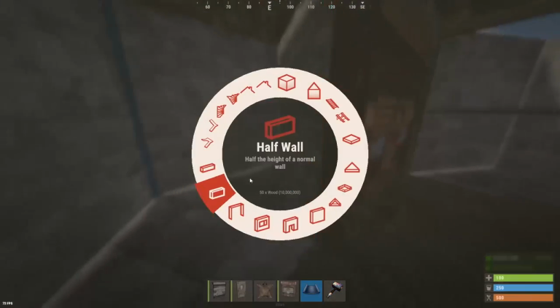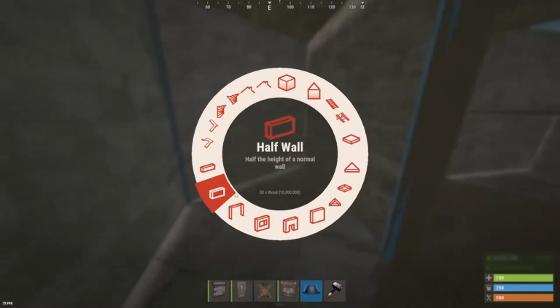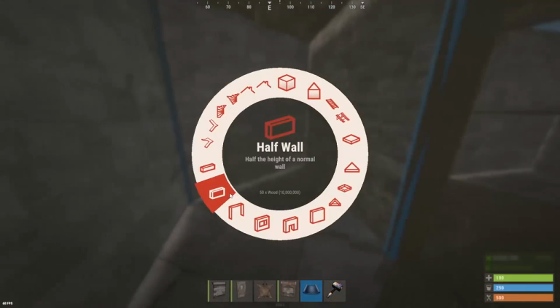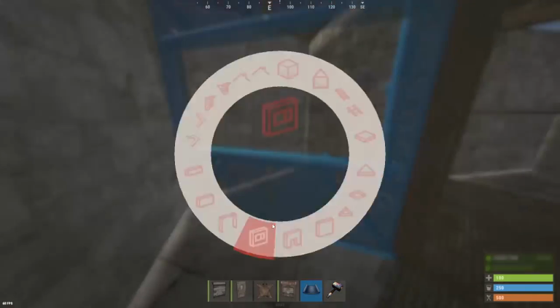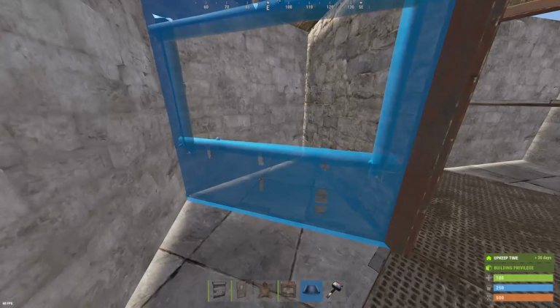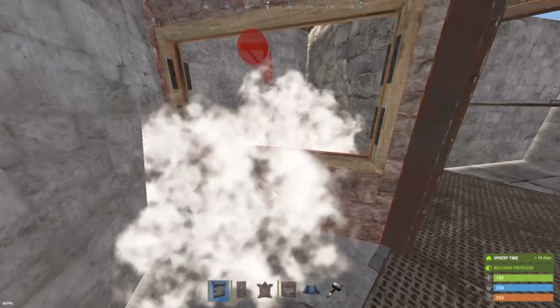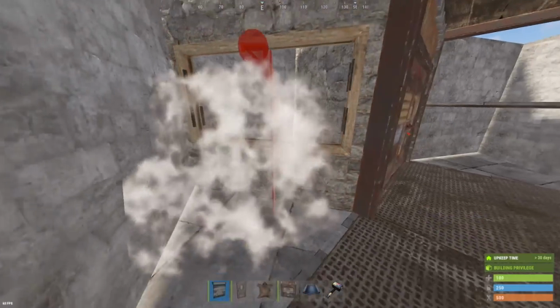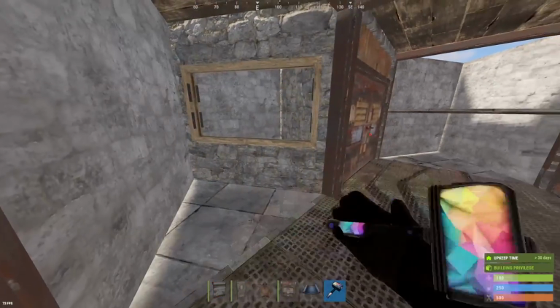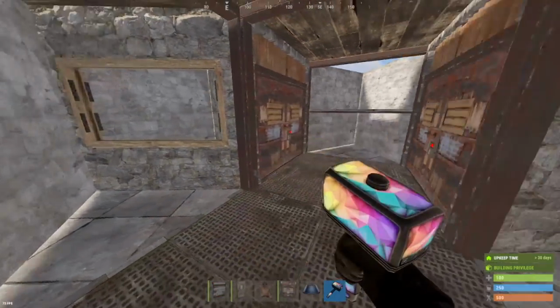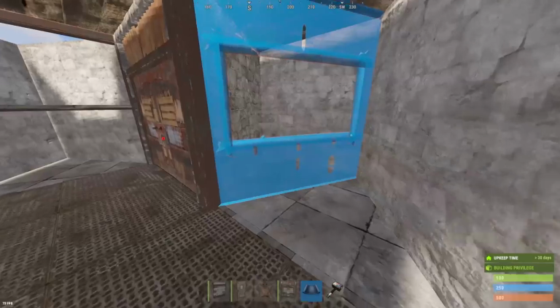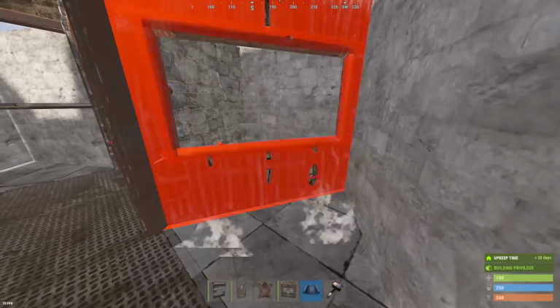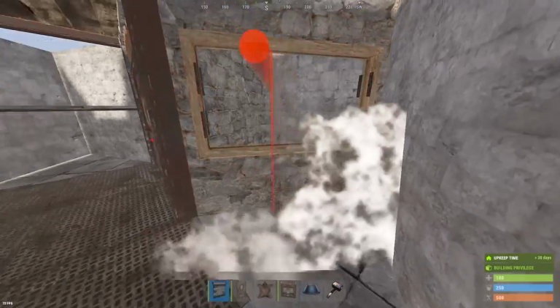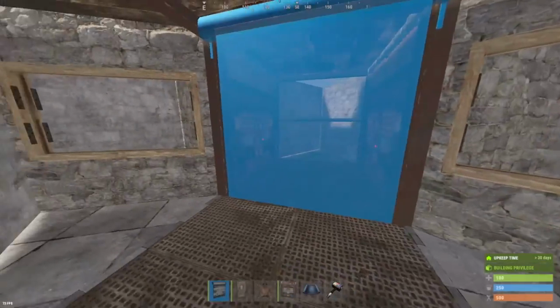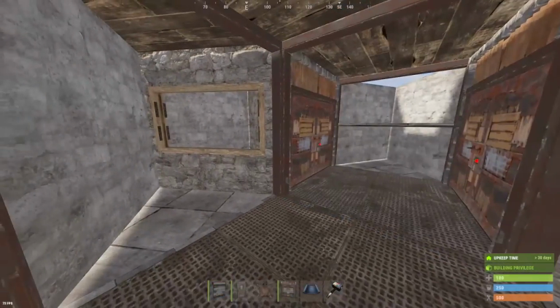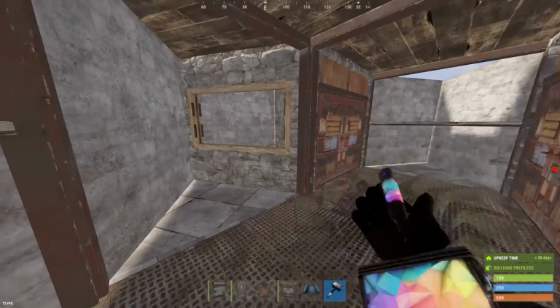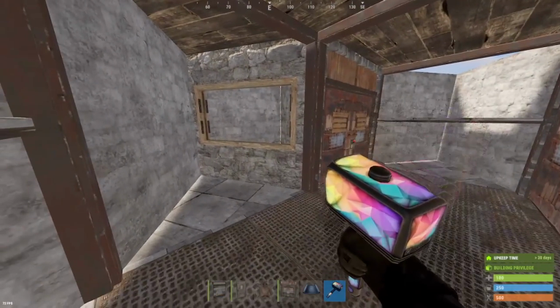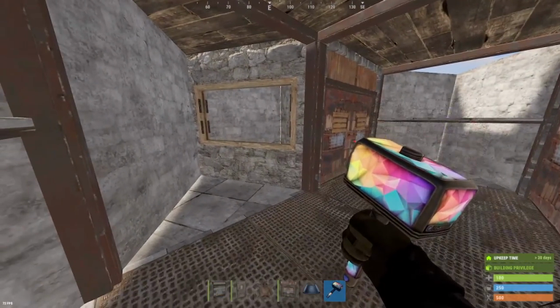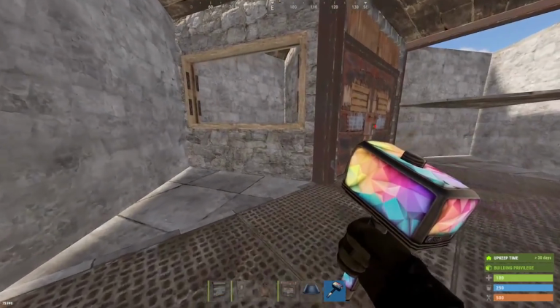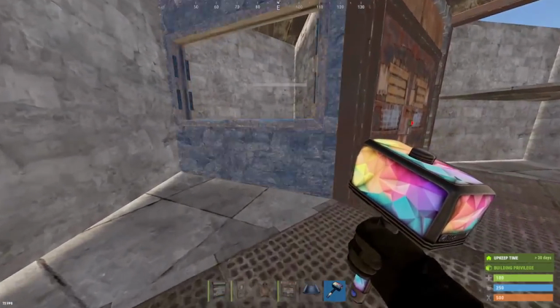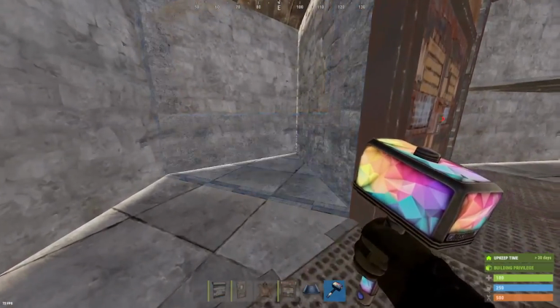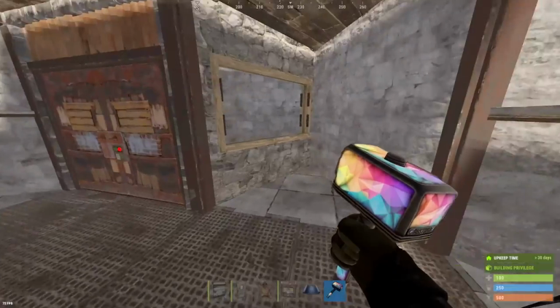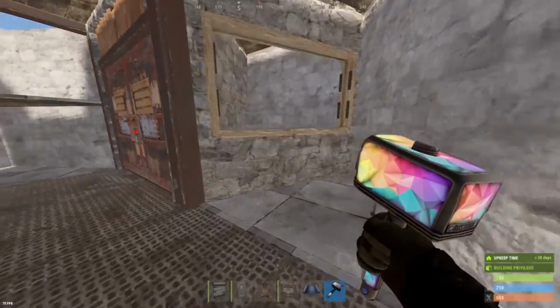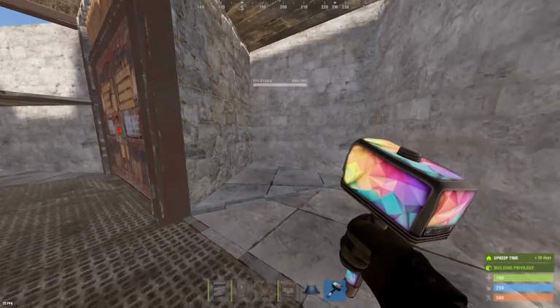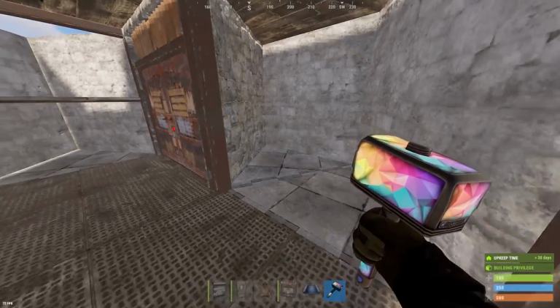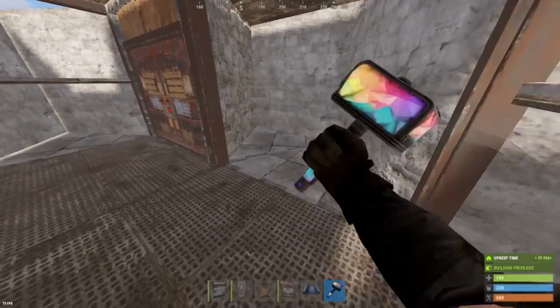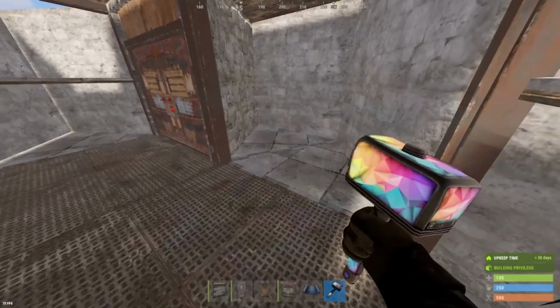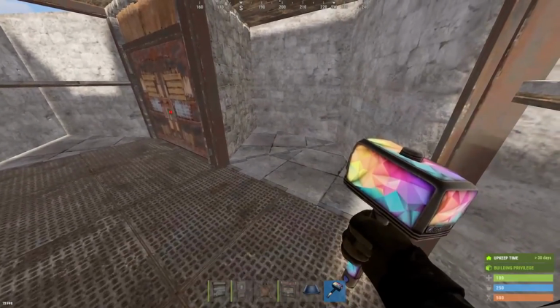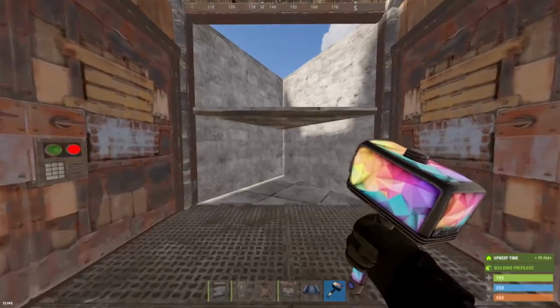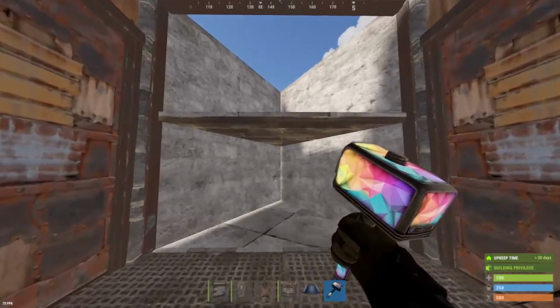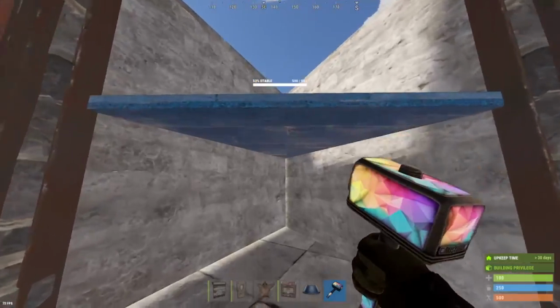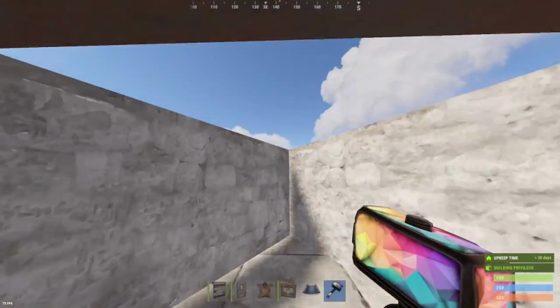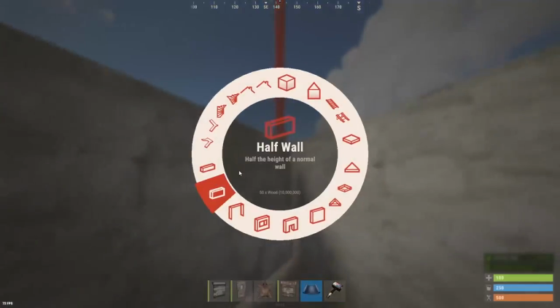These two rooms is where you can put your extra deployables or if you have a large battery, get it set up right away. Most of the time, you're not going to be doing your electricity until your entire base is done anyway, so you could use this for like research tables and stuff.